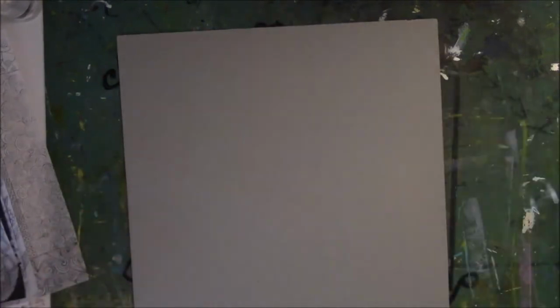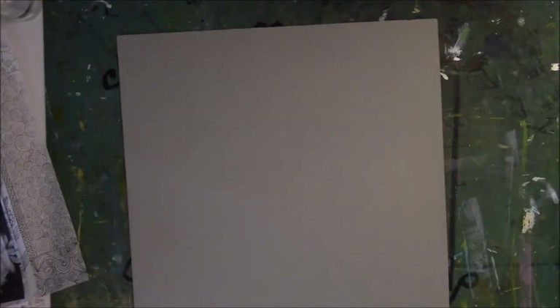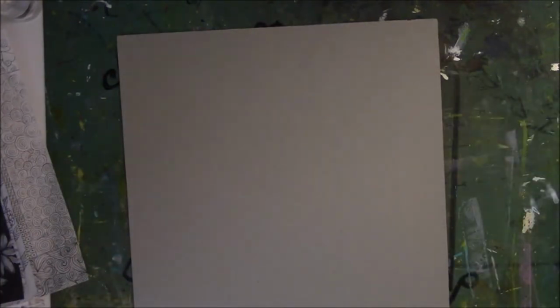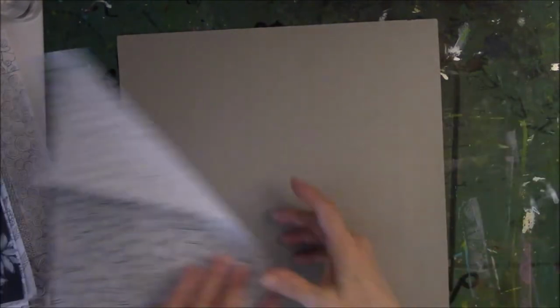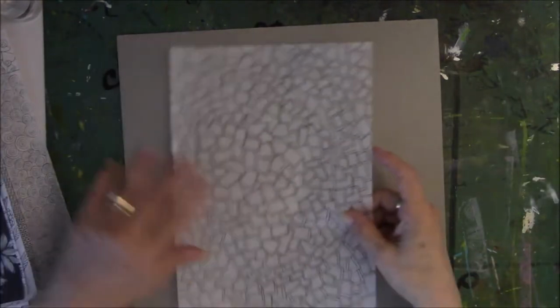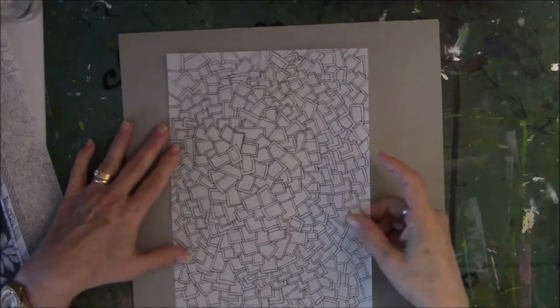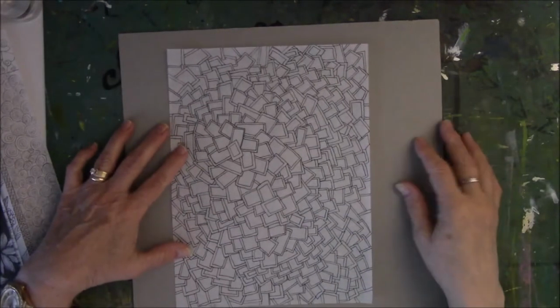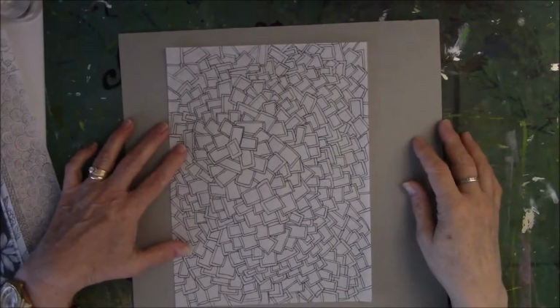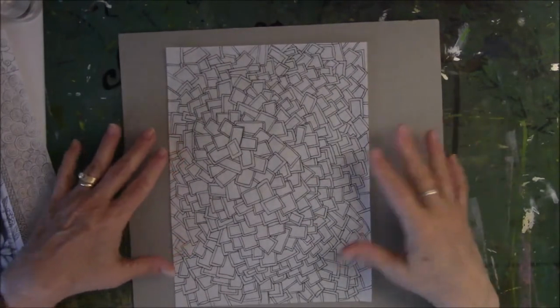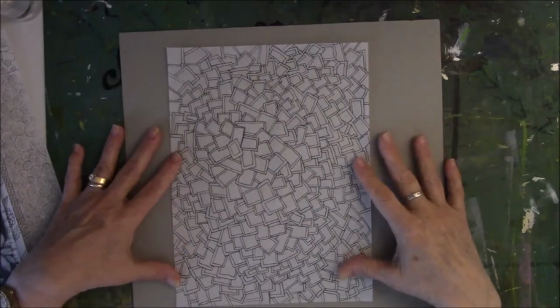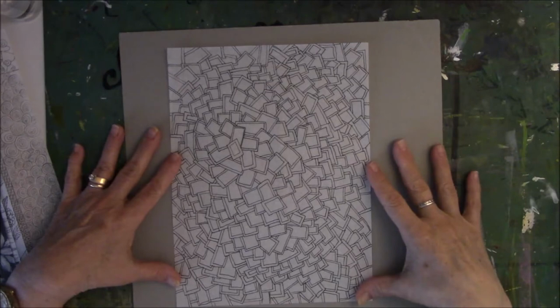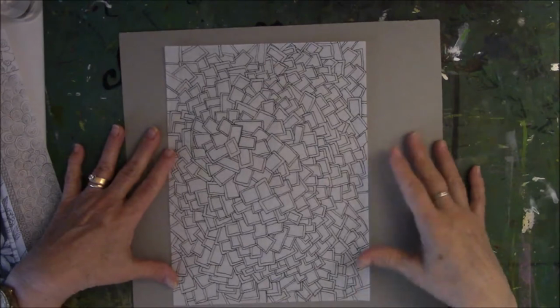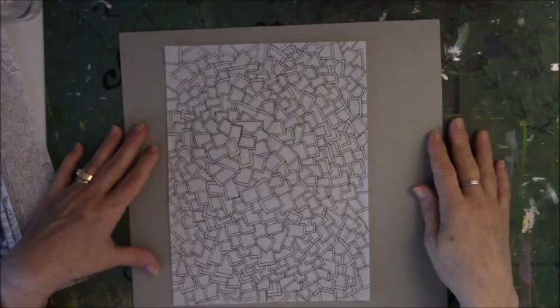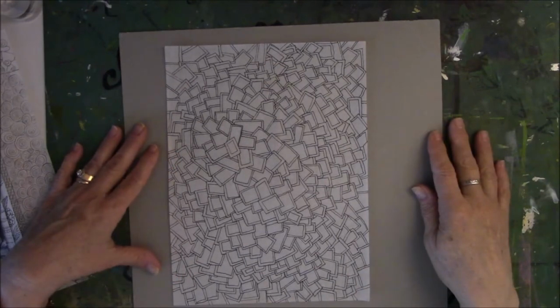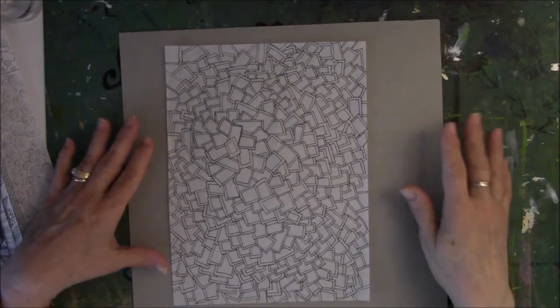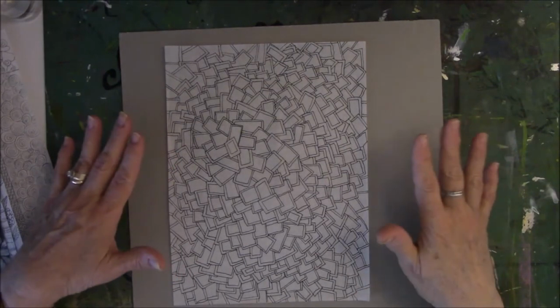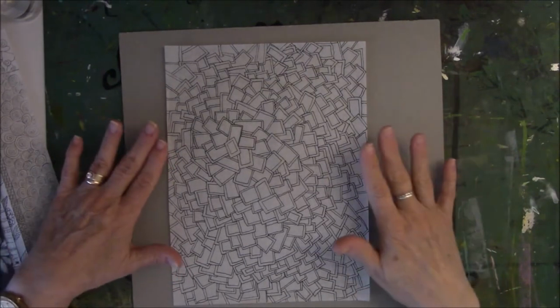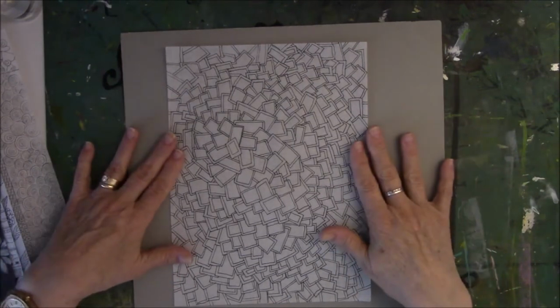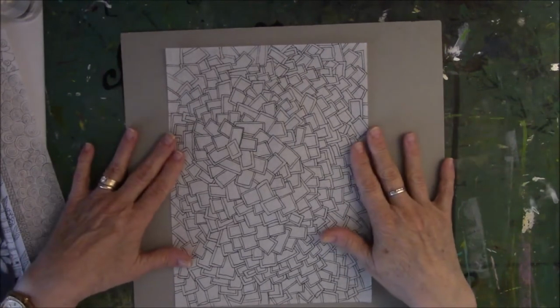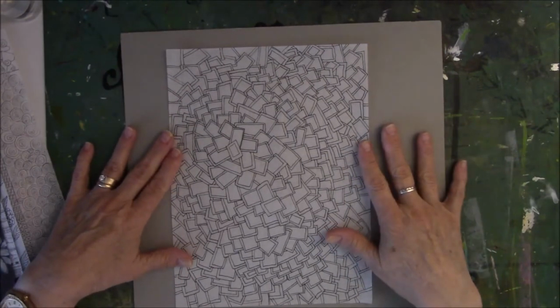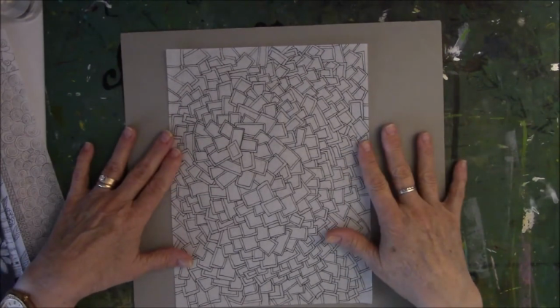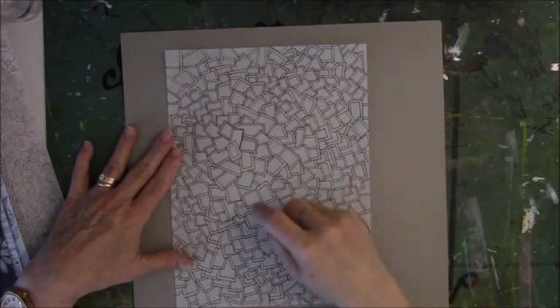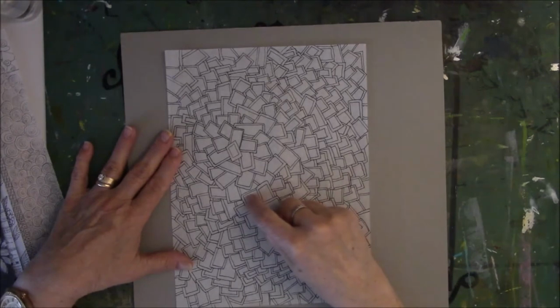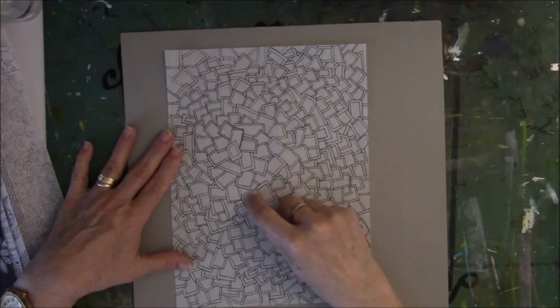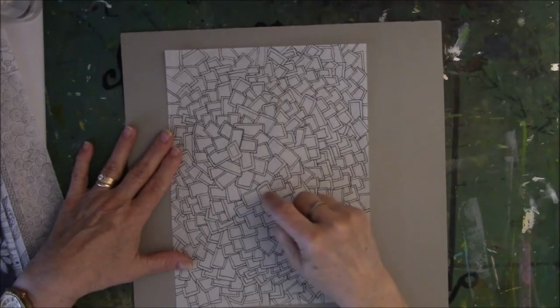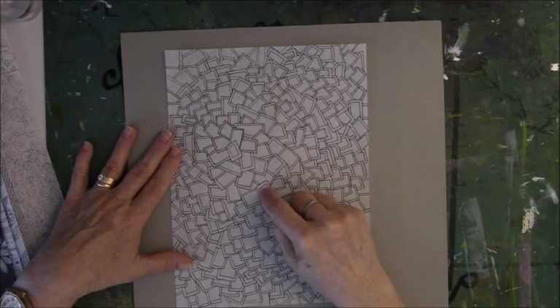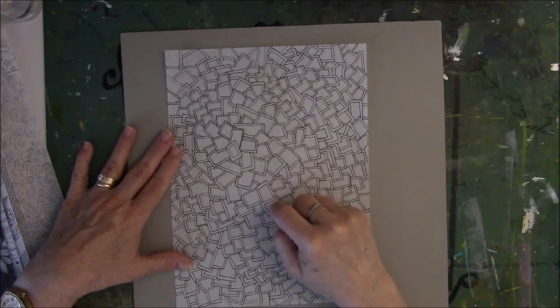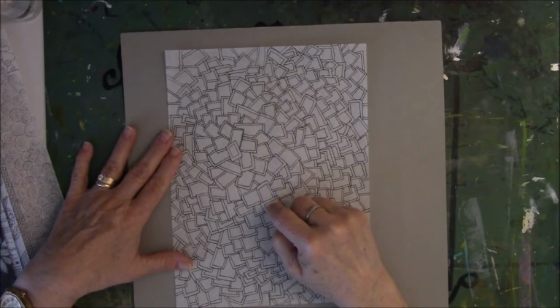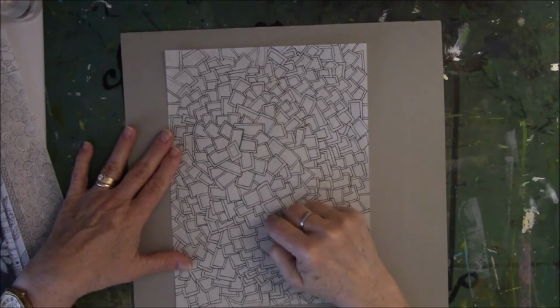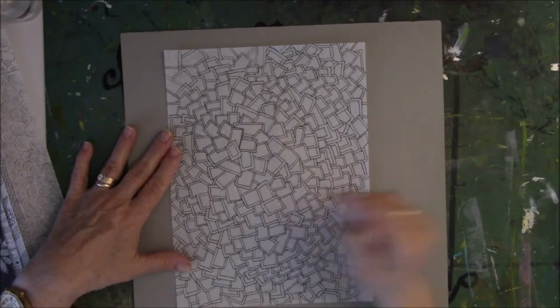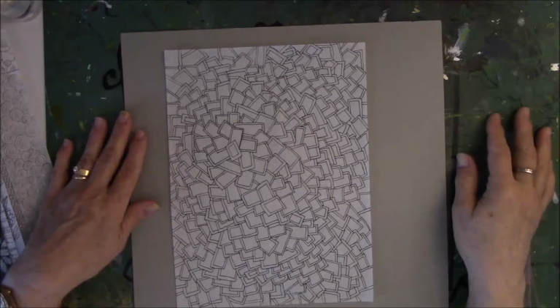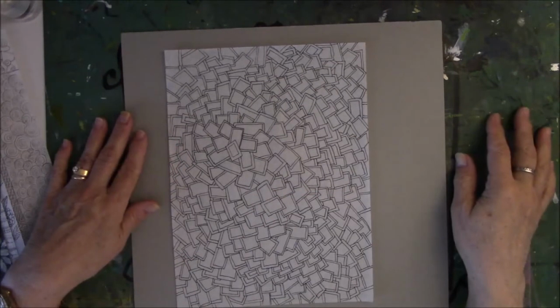This one is strictly lines. This is called Frames. I like doing this one. So whenever Cindy gets this, she can color inside each one of those little frames — whatever she wants to do with it.